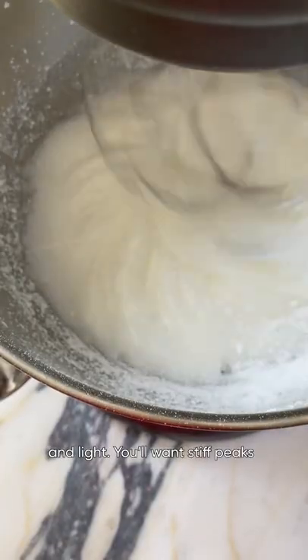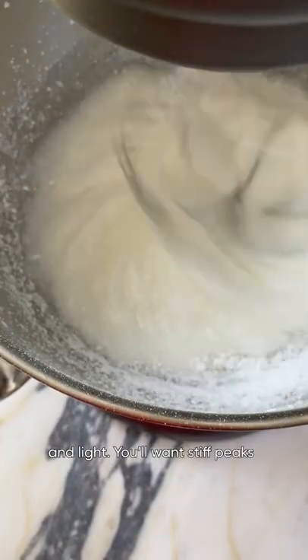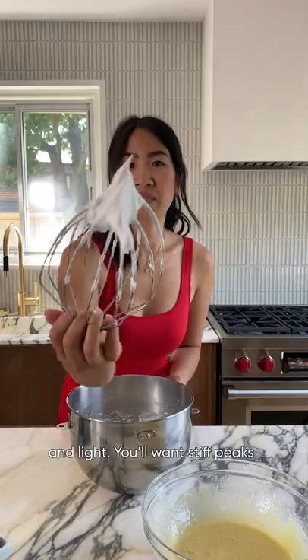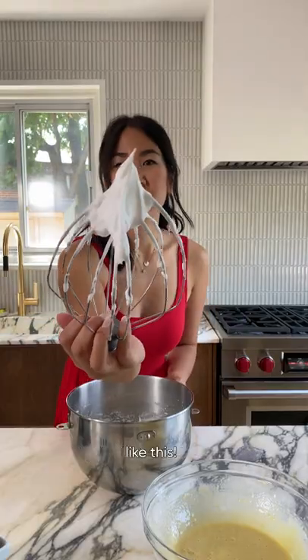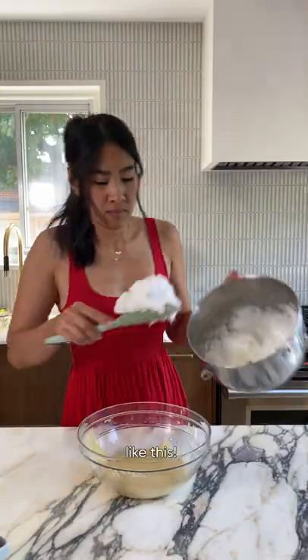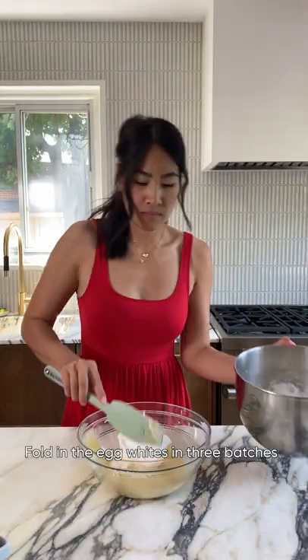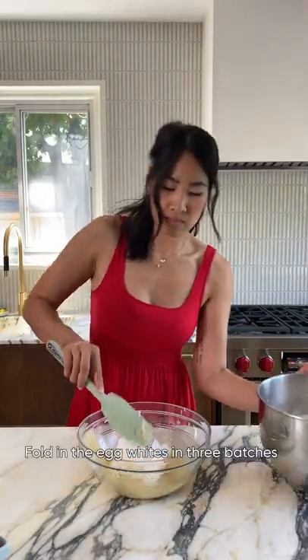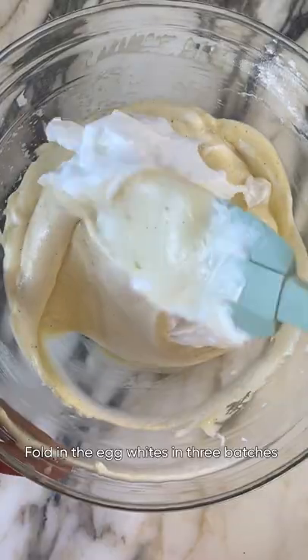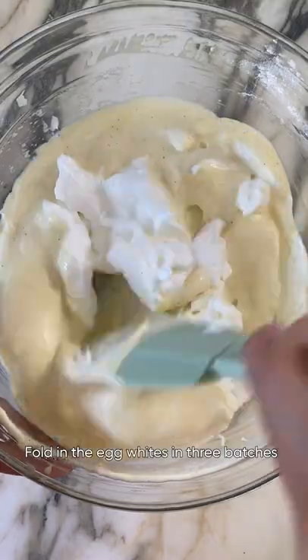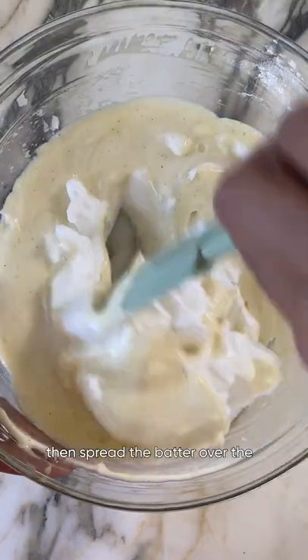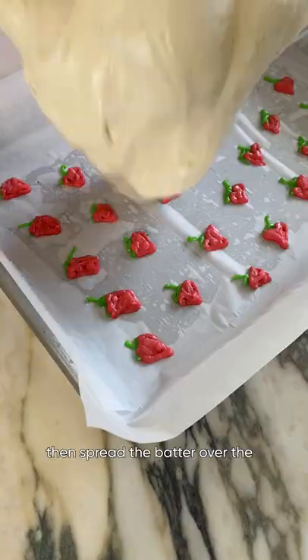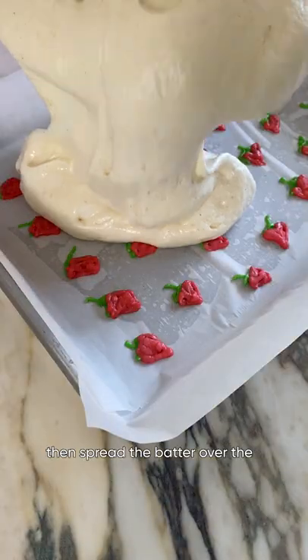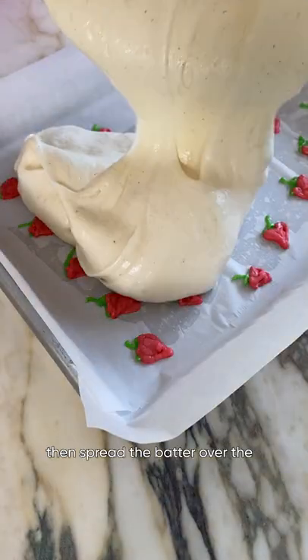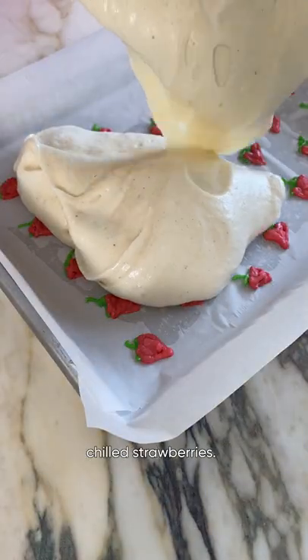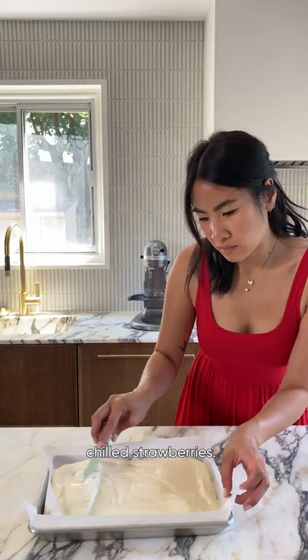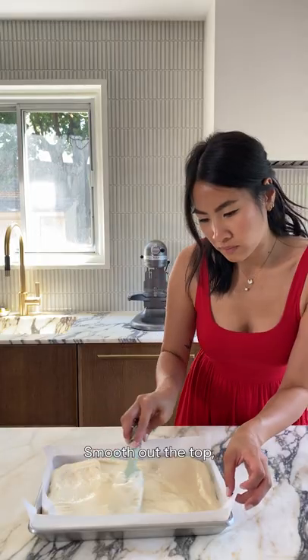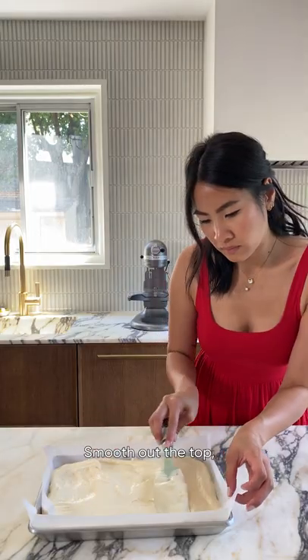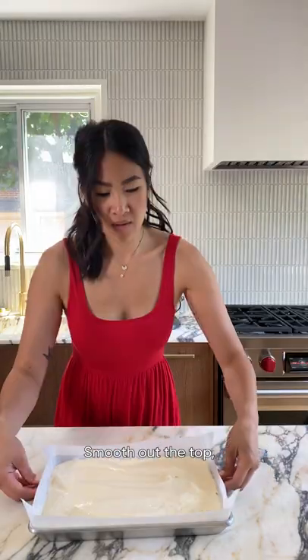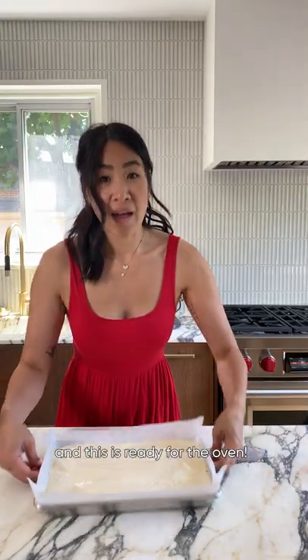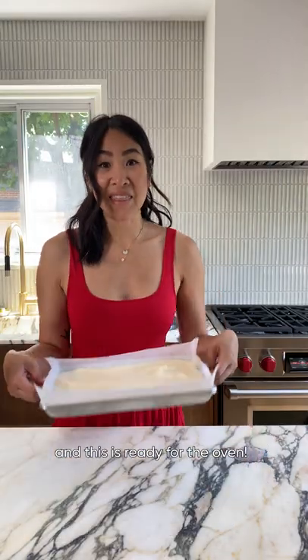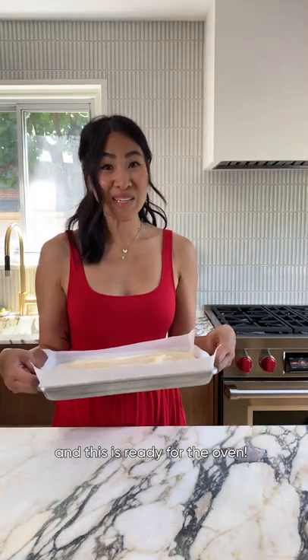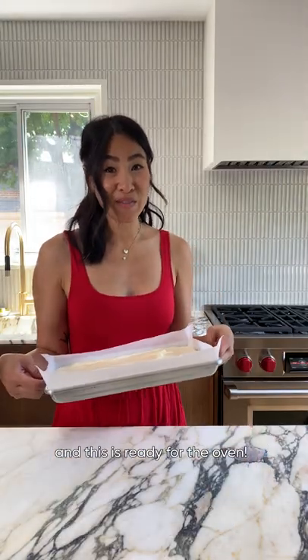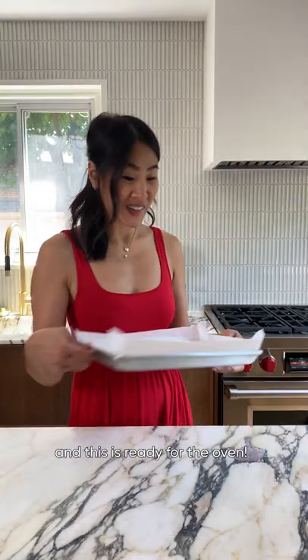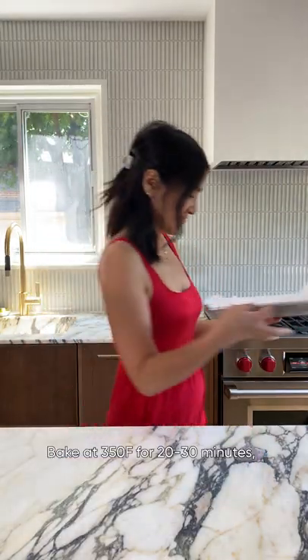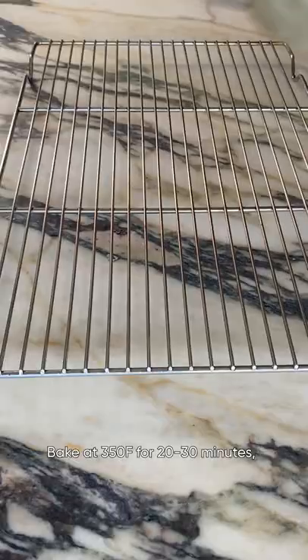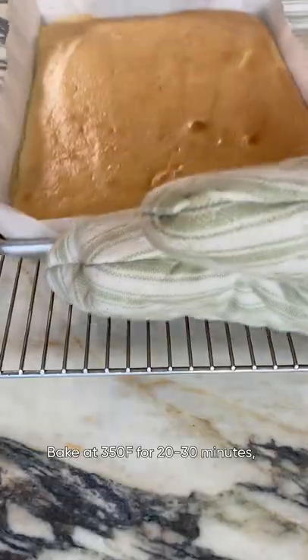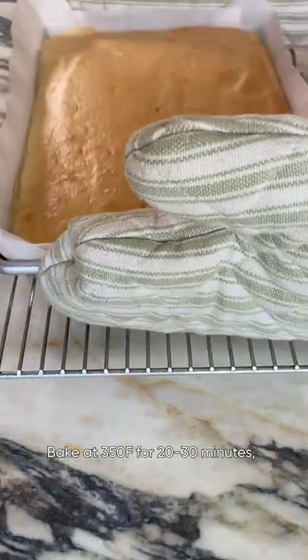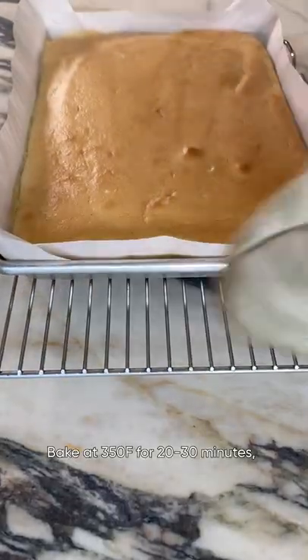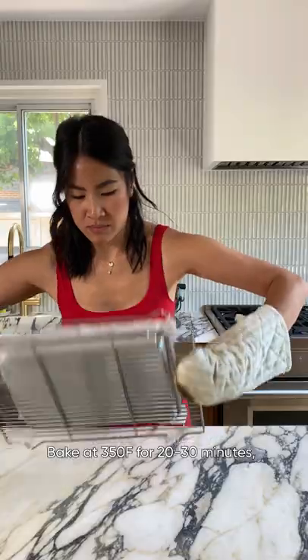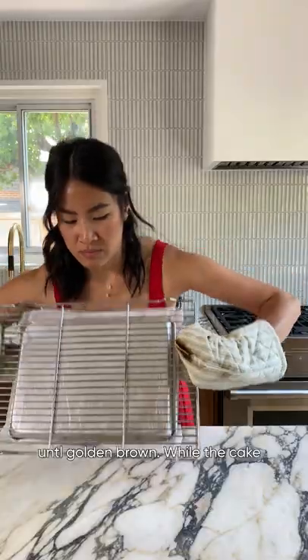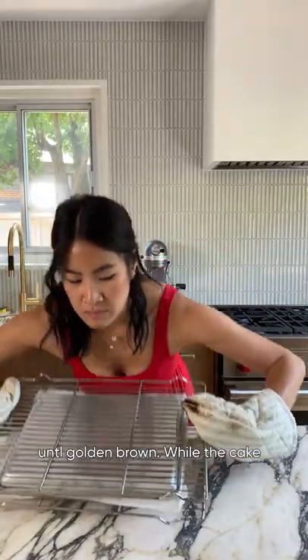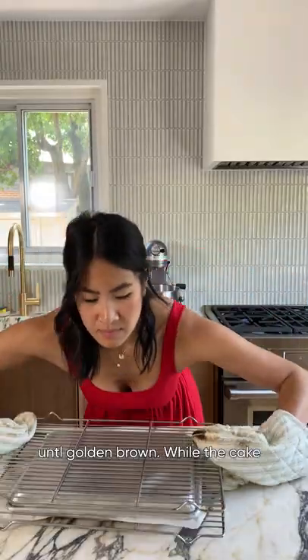You'll want stiff peaks like this. Fold in the egg whites in three batches, then spread the batter over the chilled strawberries. Smooth out the top and this is ready for the oven. Bake at 350 degrees for 20 to 30 minutes until golden brown.